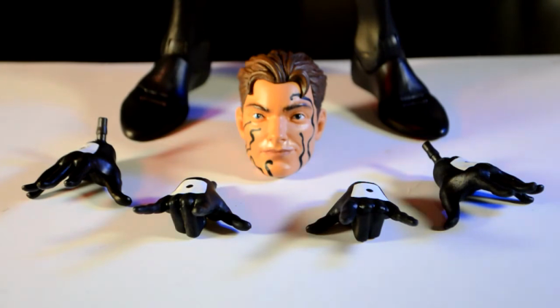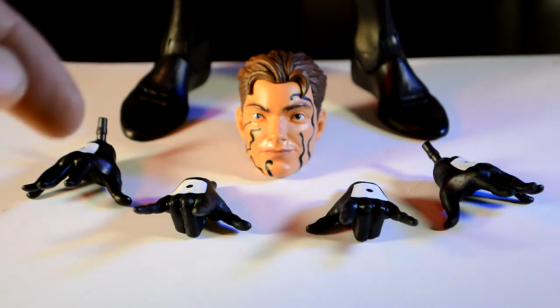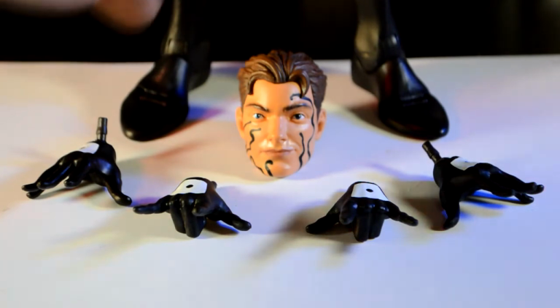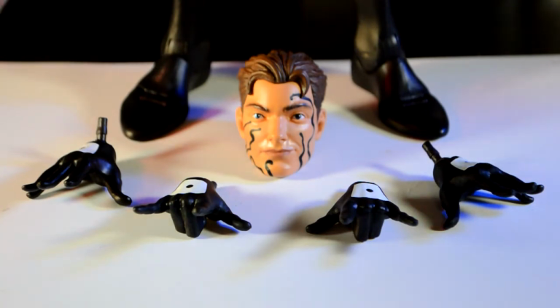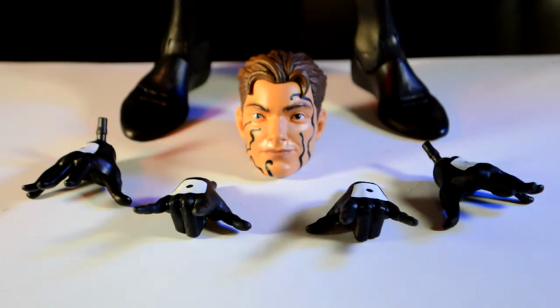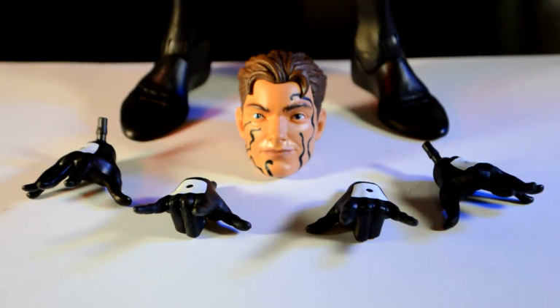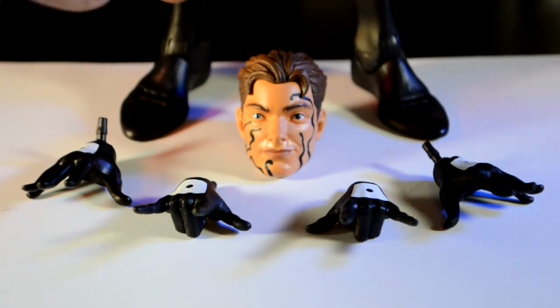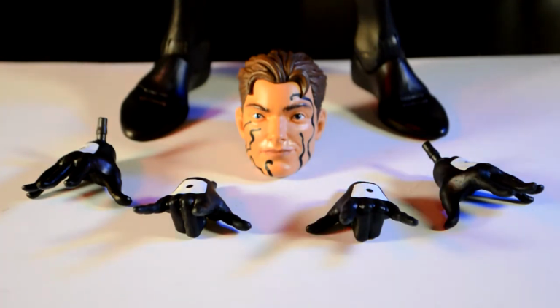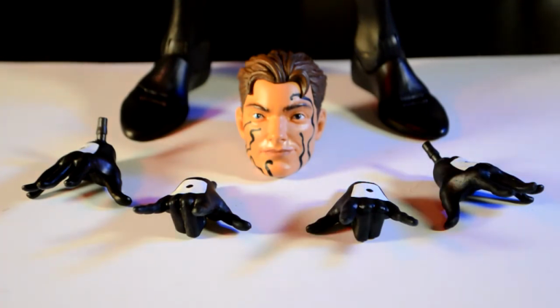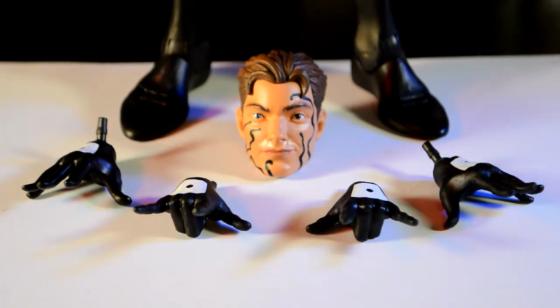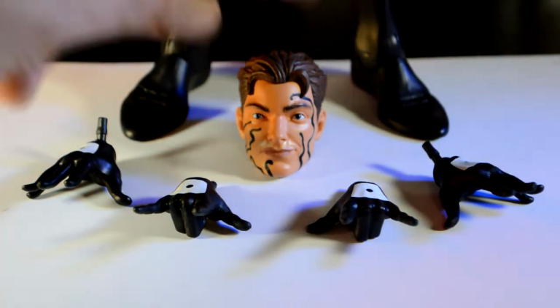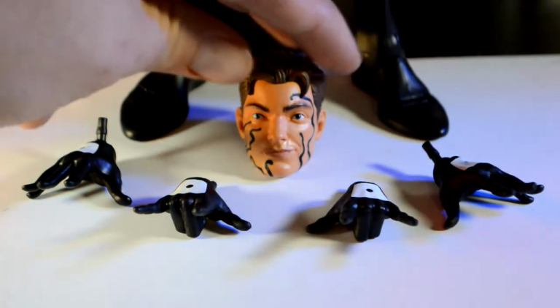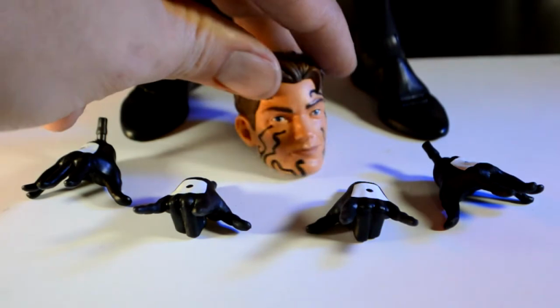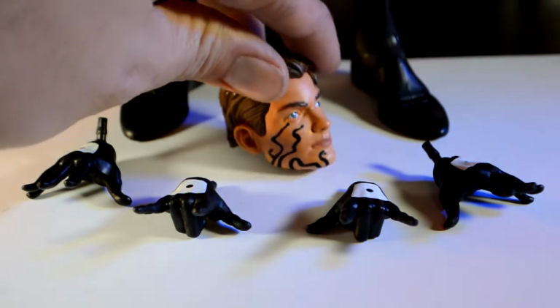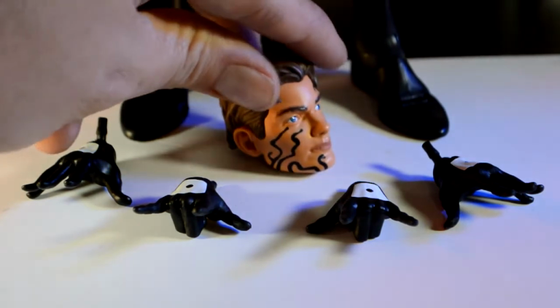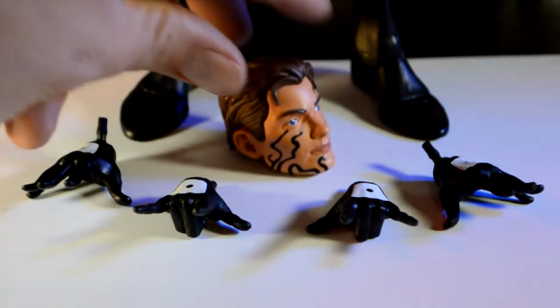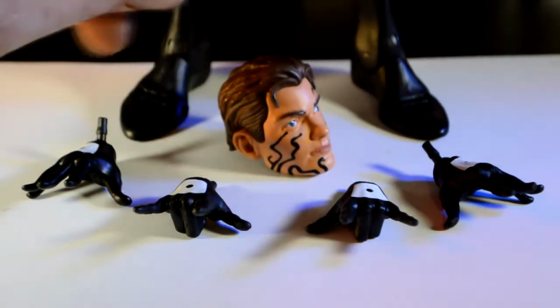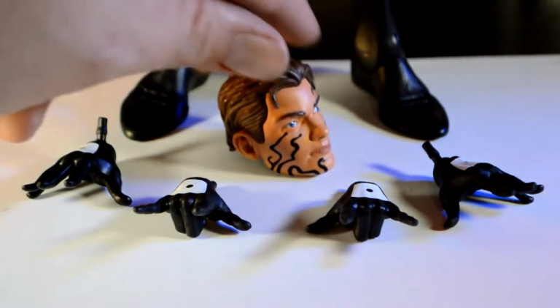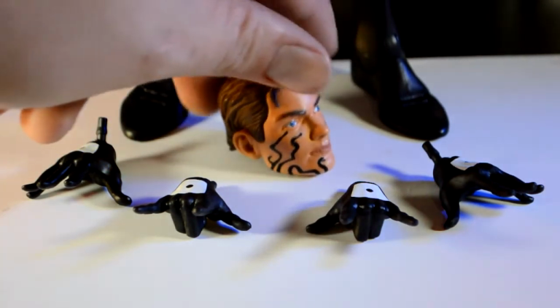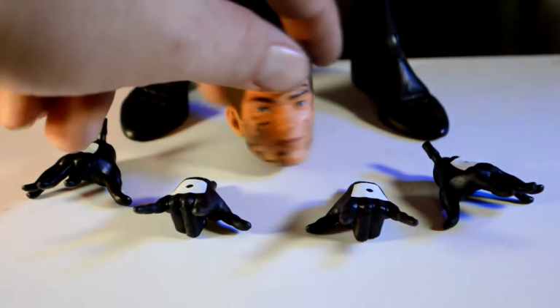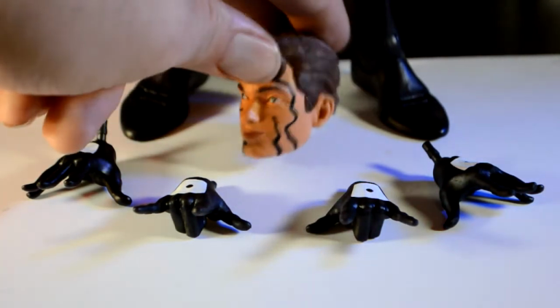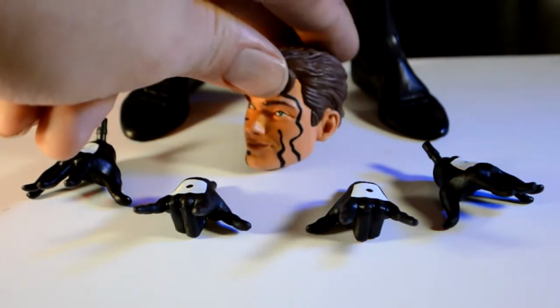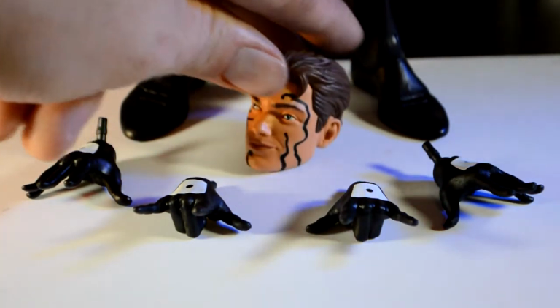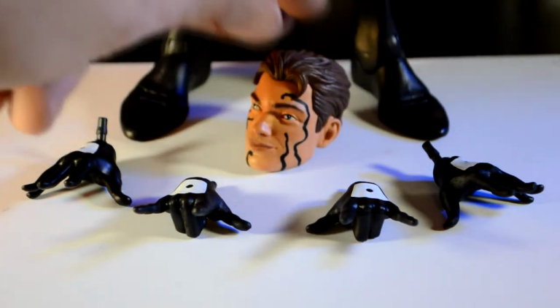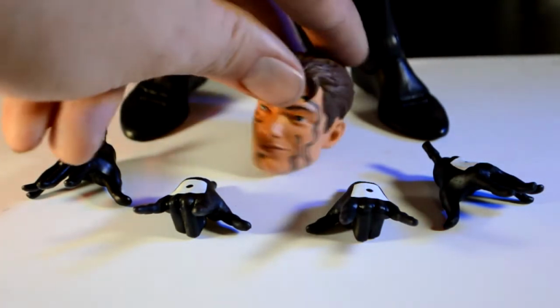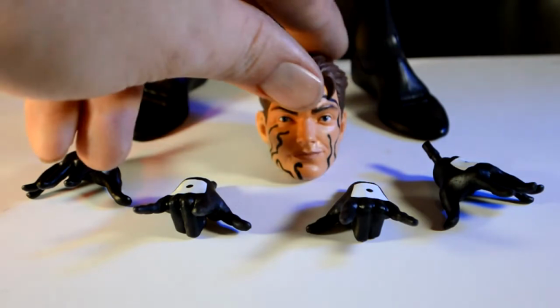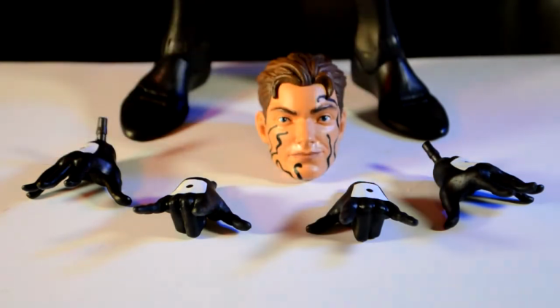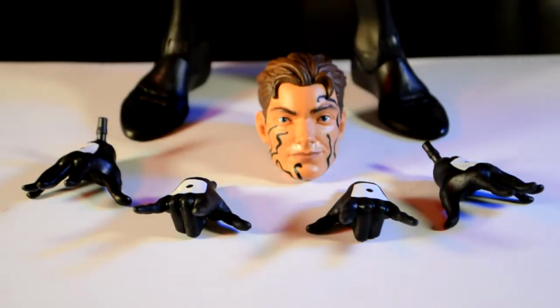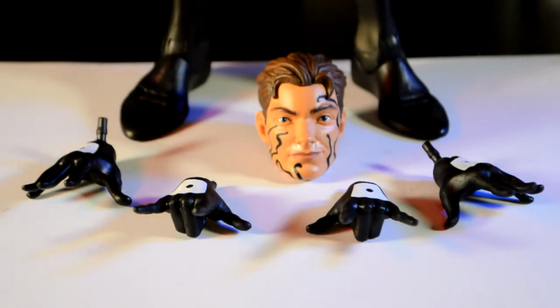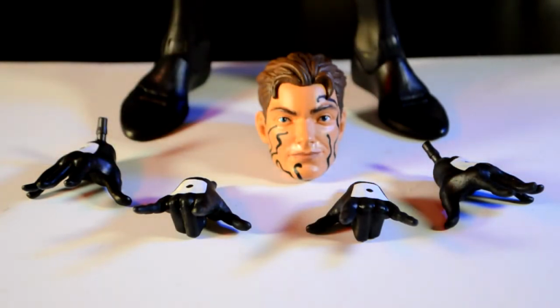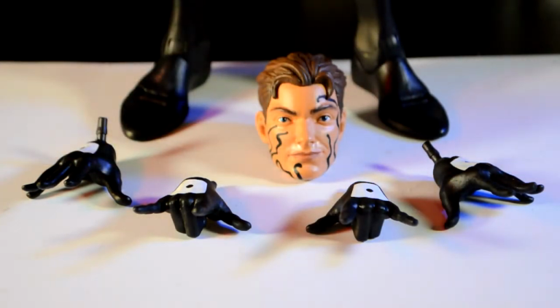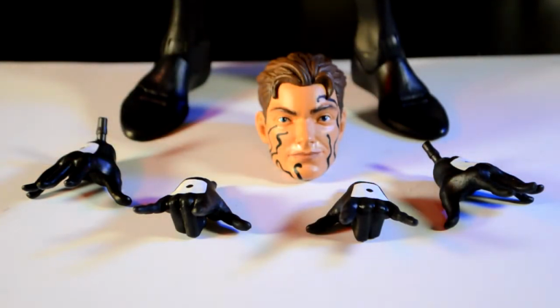We also got the unmasked Peter Parker head with the symbiote lying on the sides of it, which is really cool. I'll get a closer look at that a little later.